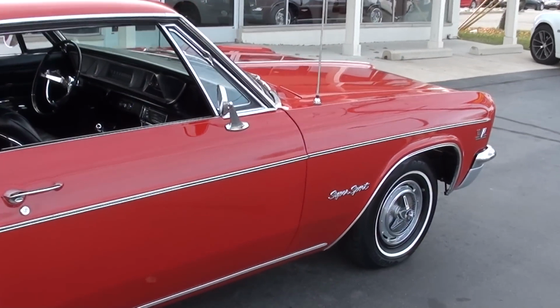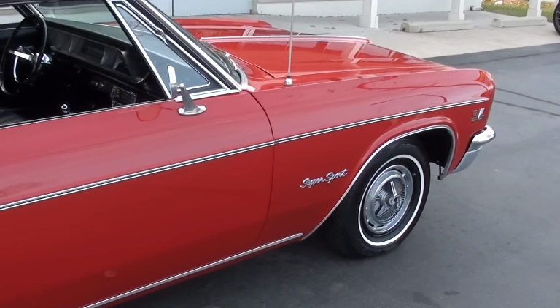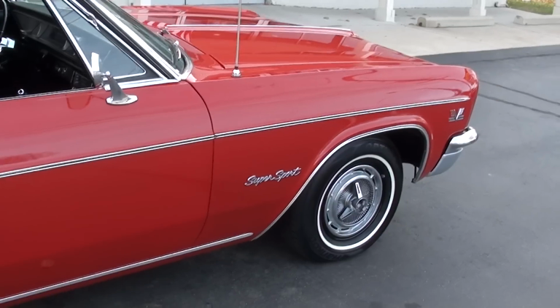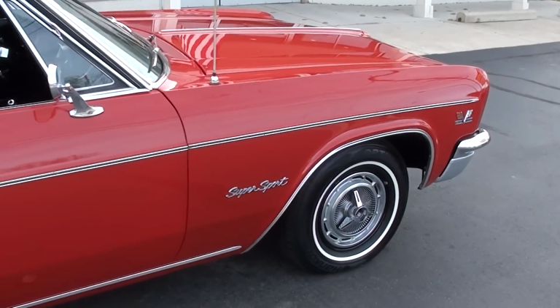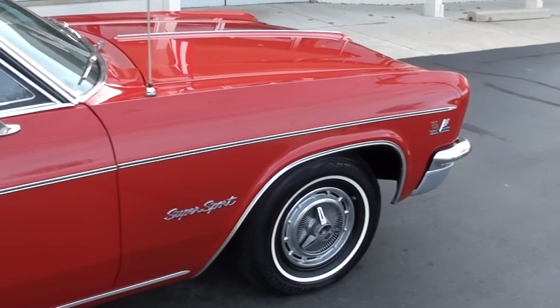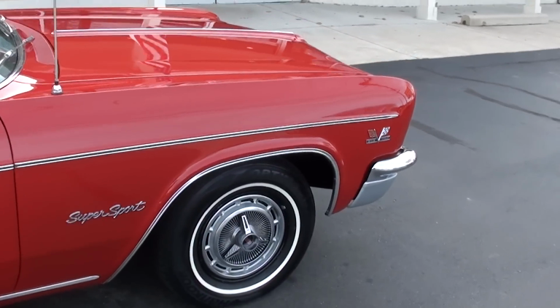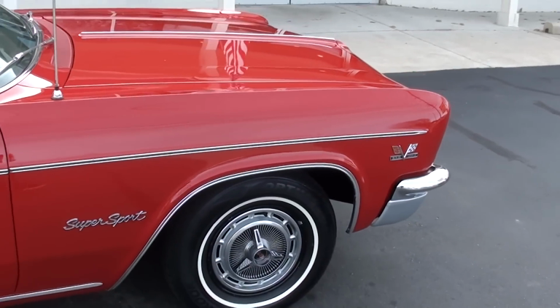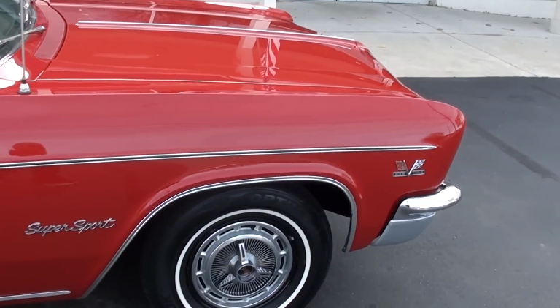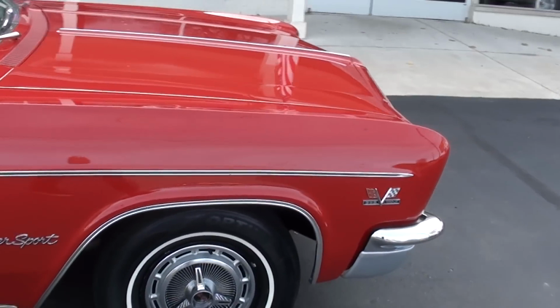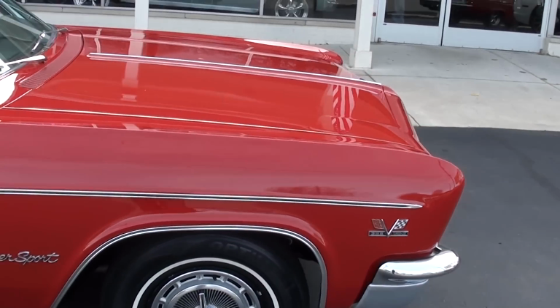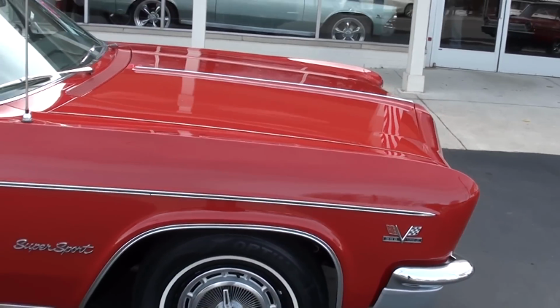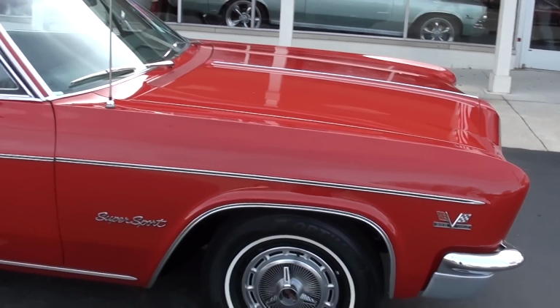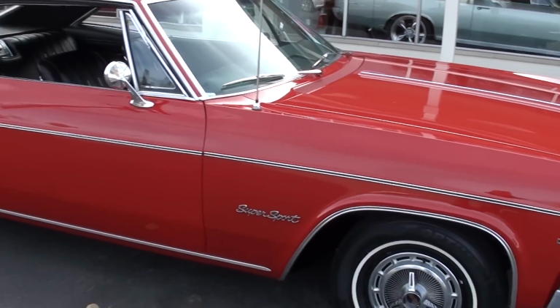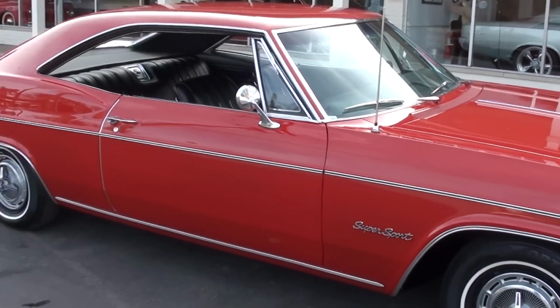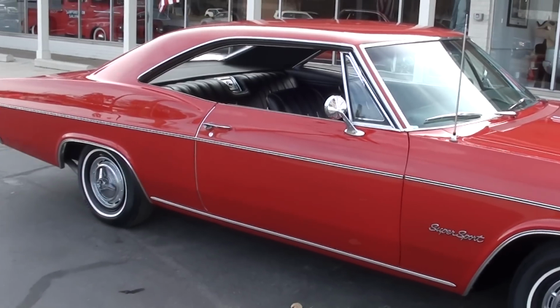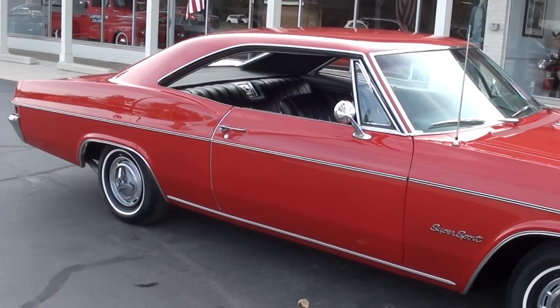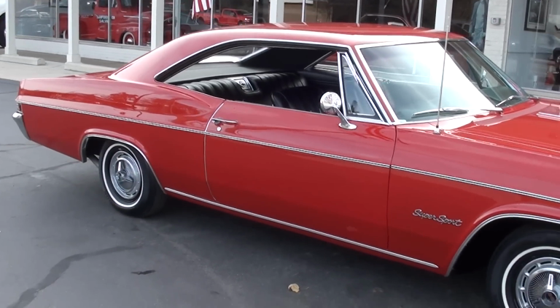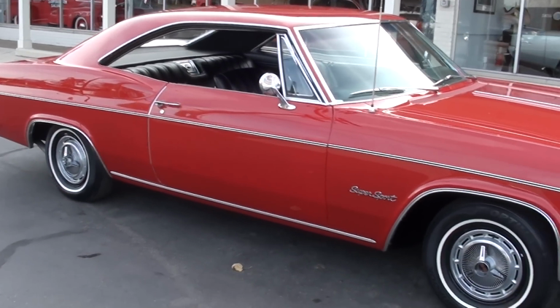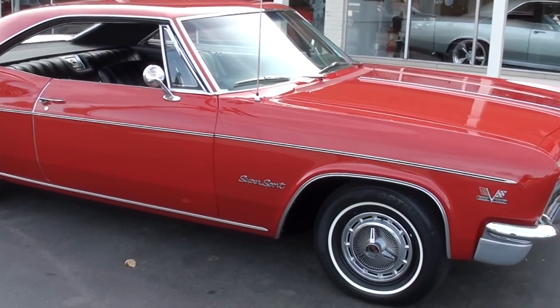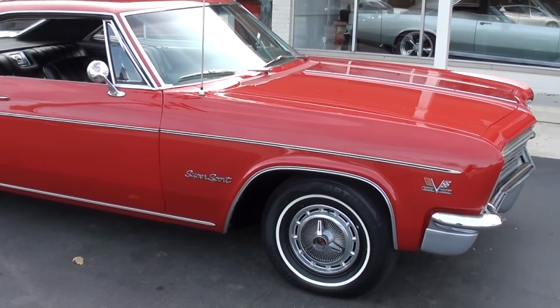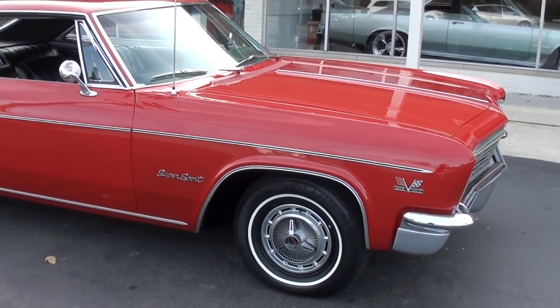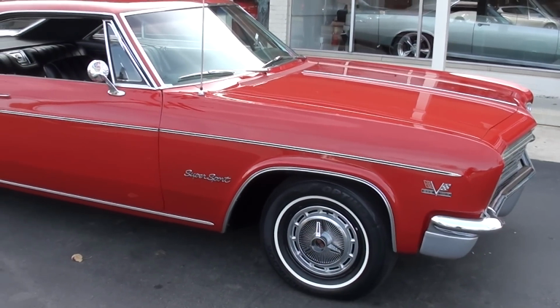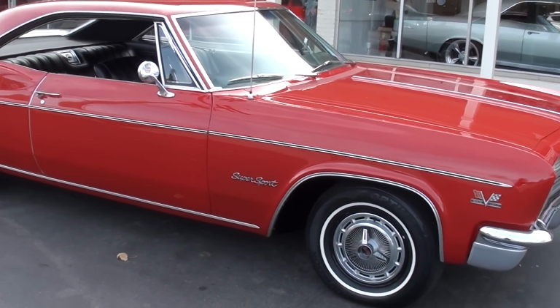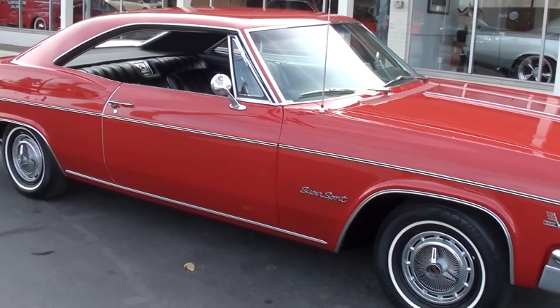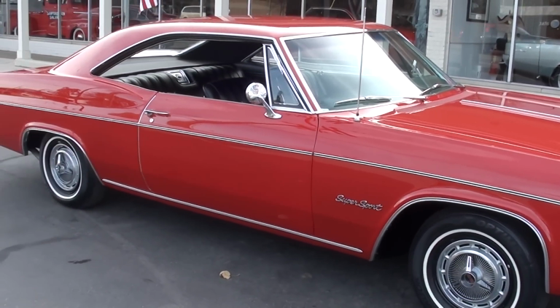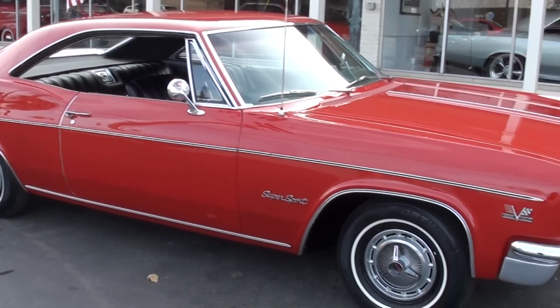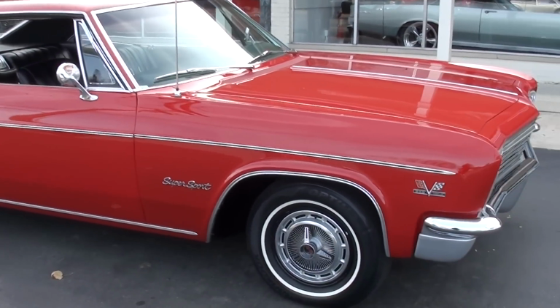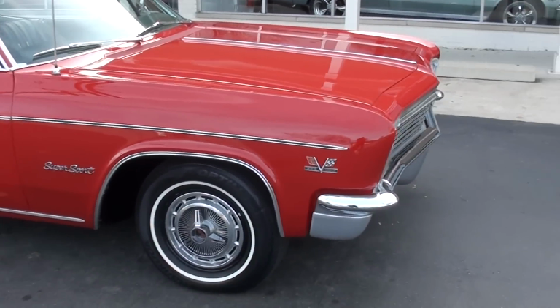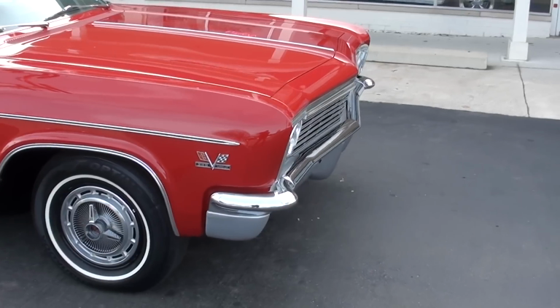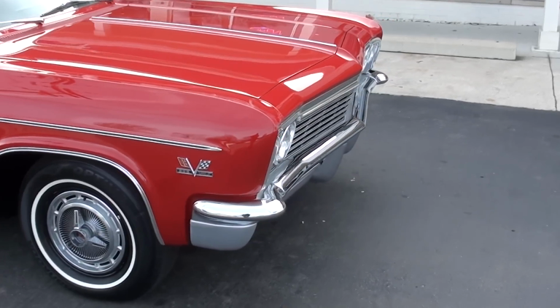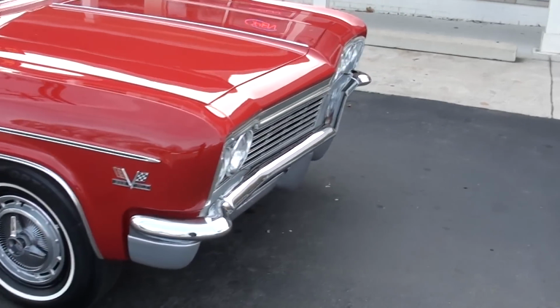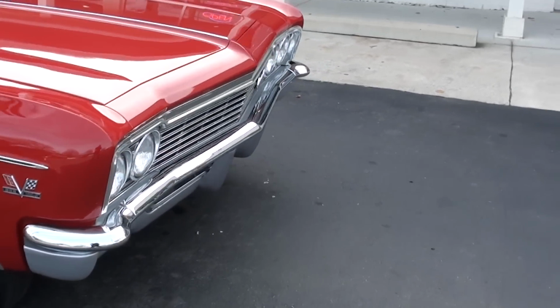This is factory Regal Red with a black vinyl interior. It's a matching numbers 396 cubic inch engine with a matching numbers Muncie M24 four-speed trans, 12-bolt 3.31 limited slip — just a great car.